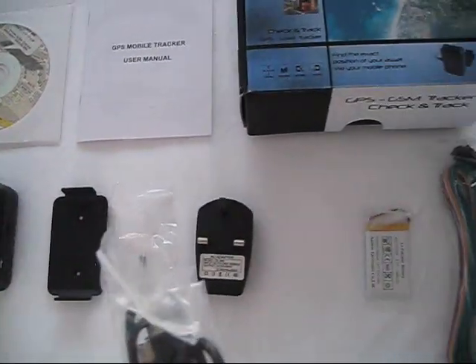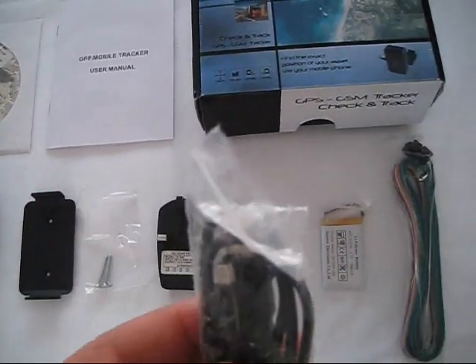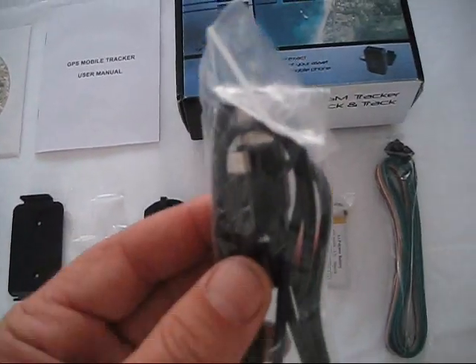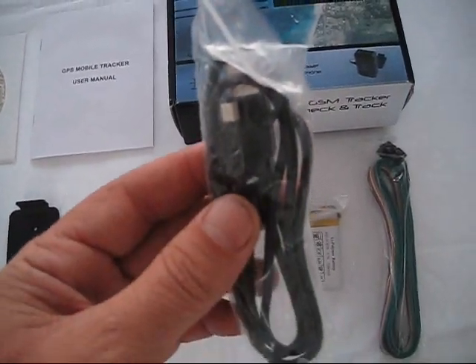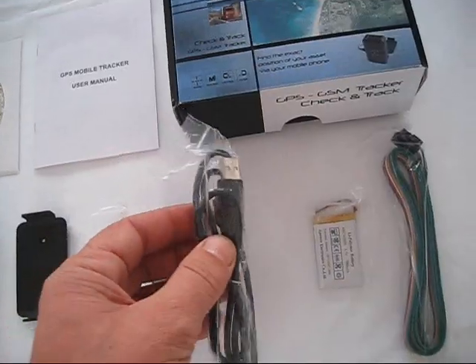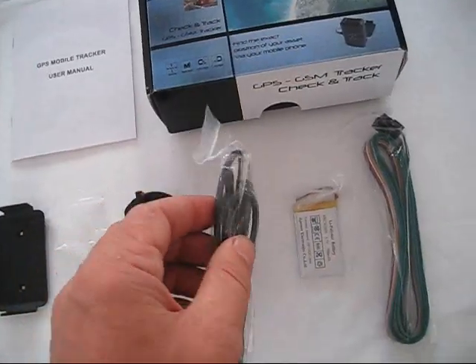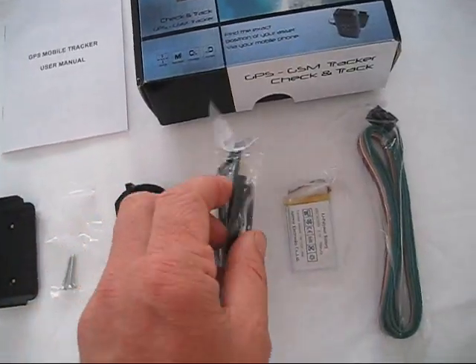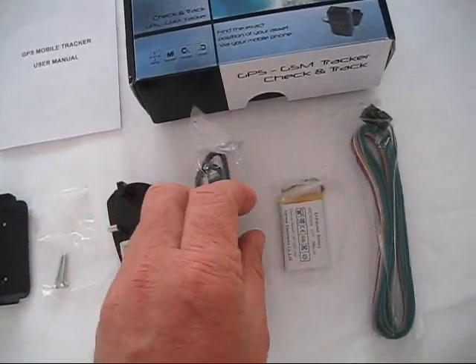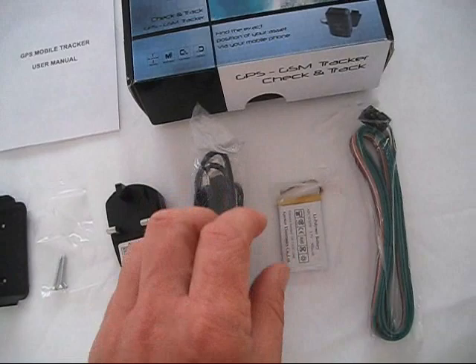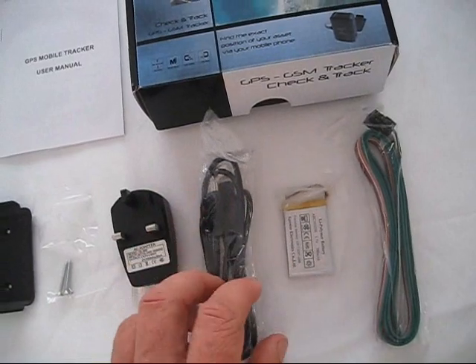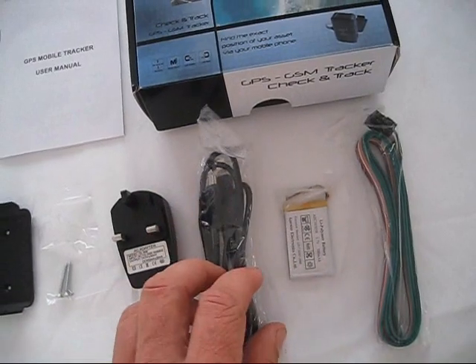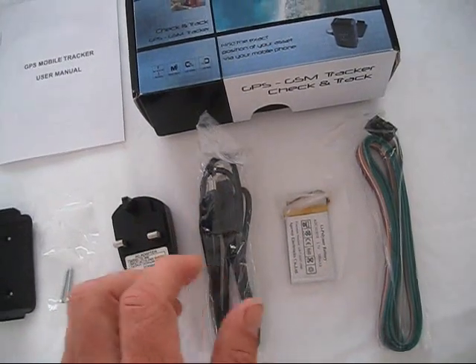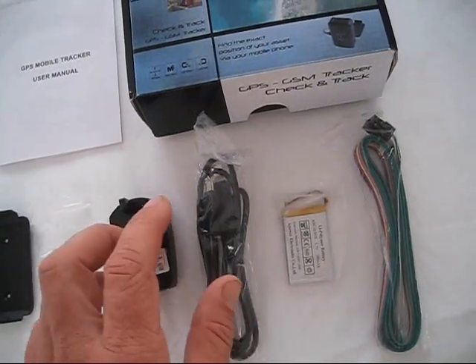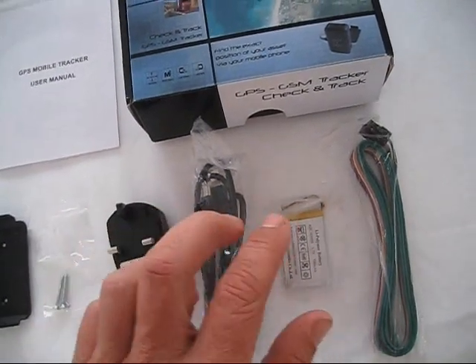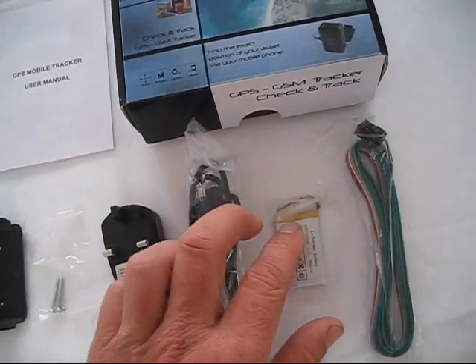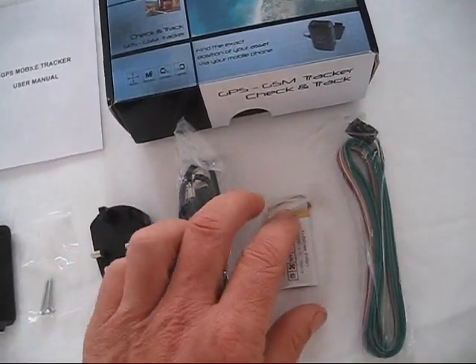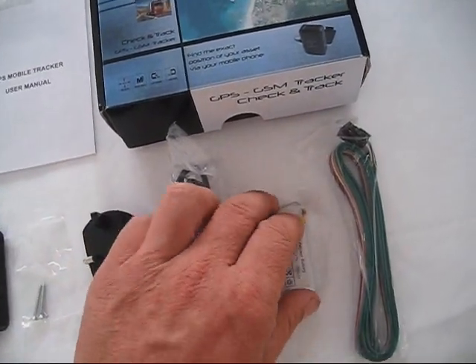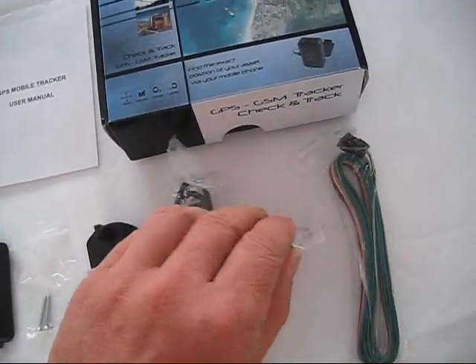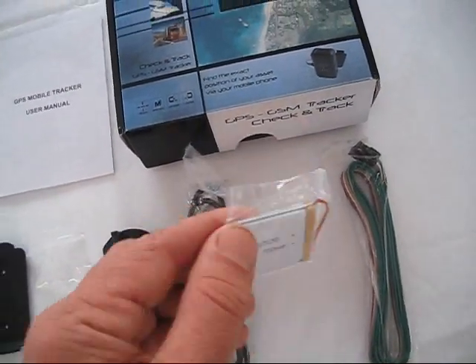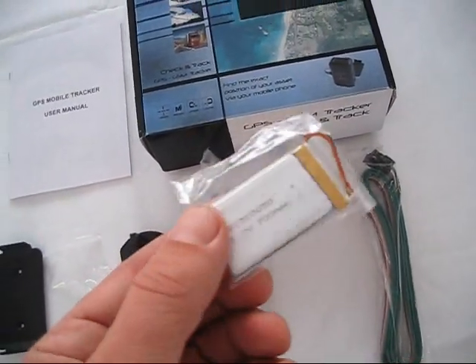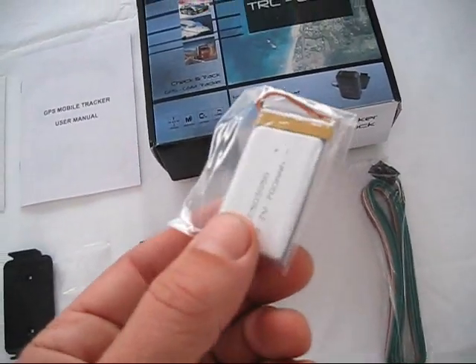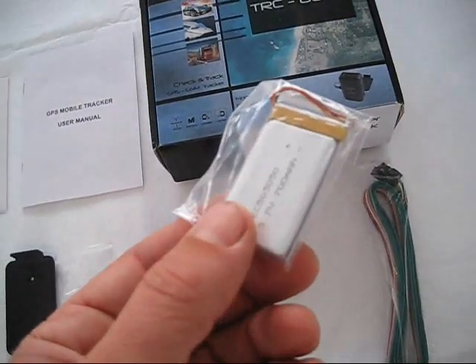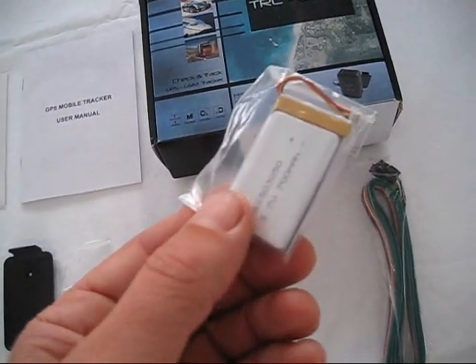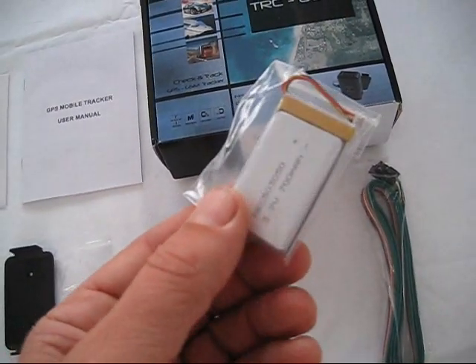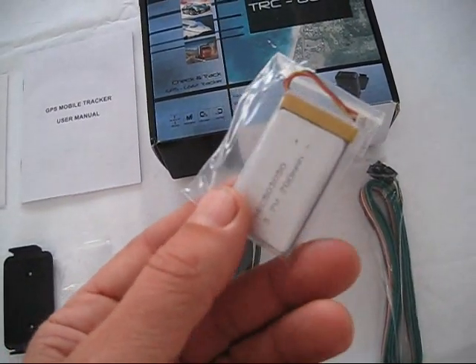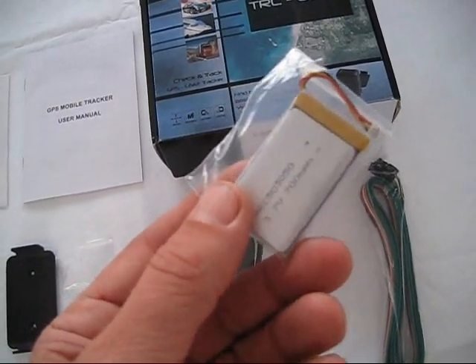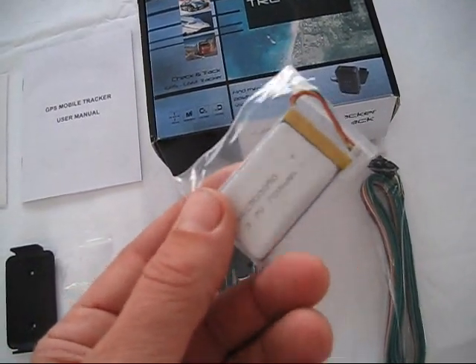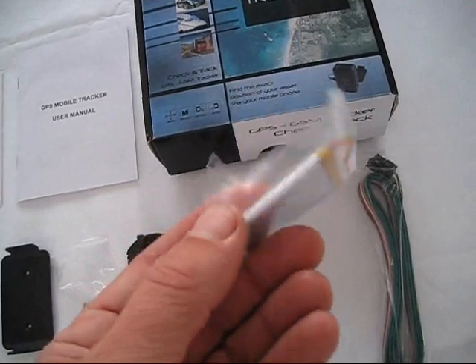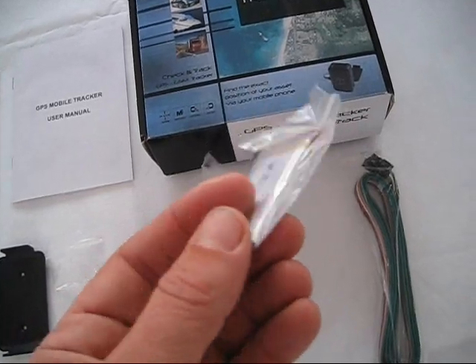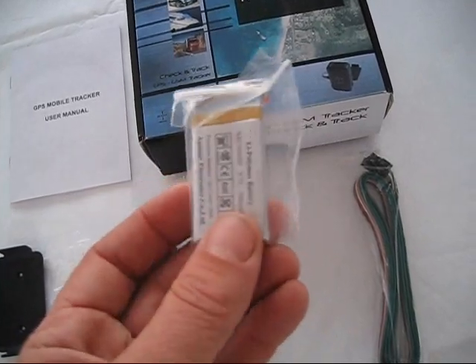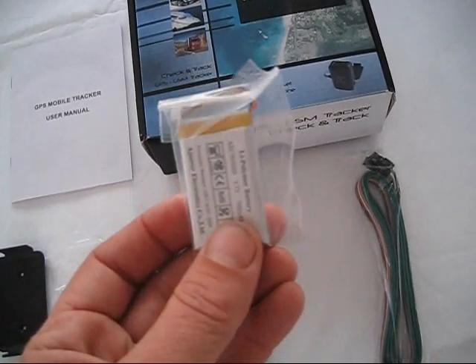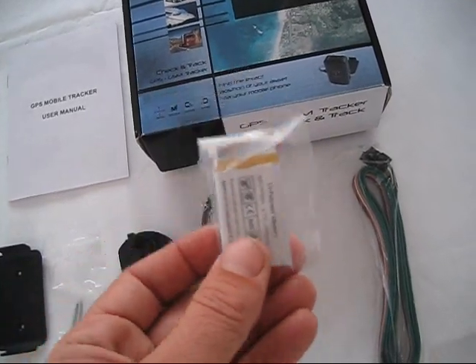The Lithium Polymer battery acts as the main power source for standalone units, or when connected to your vehicle's power supply, it provides the backup power source.